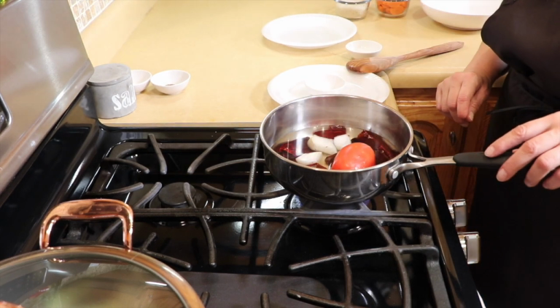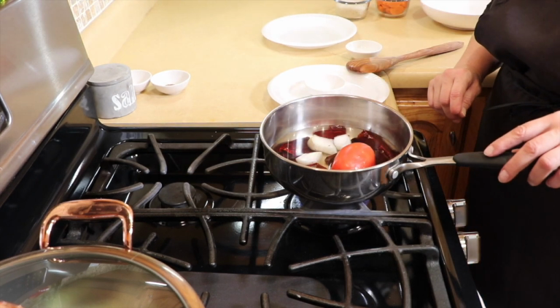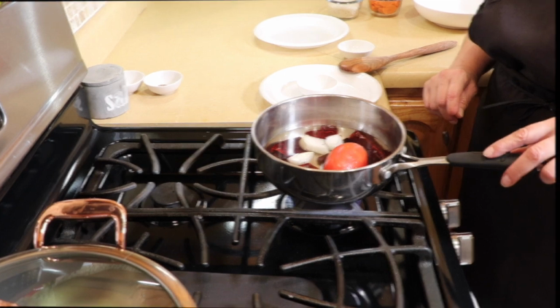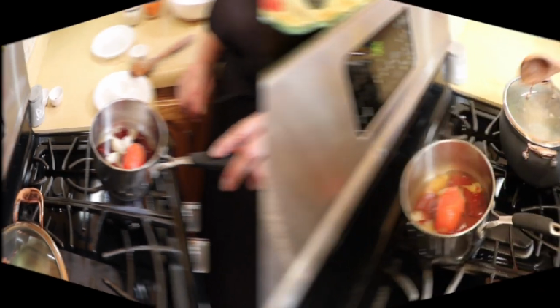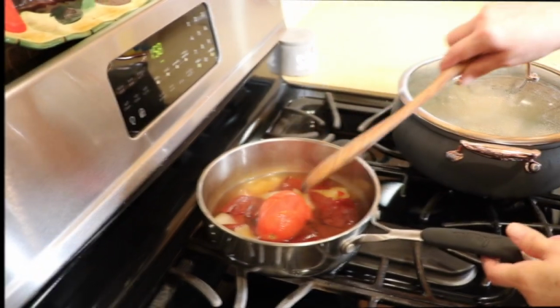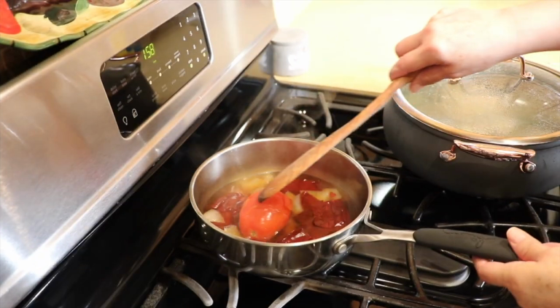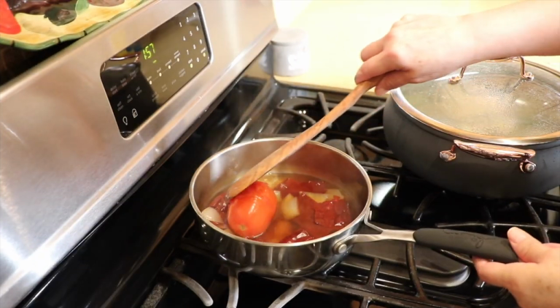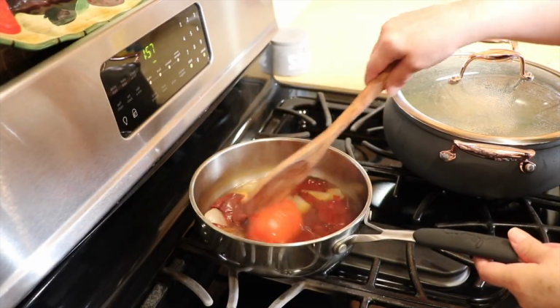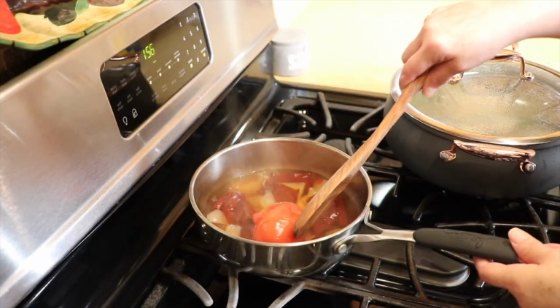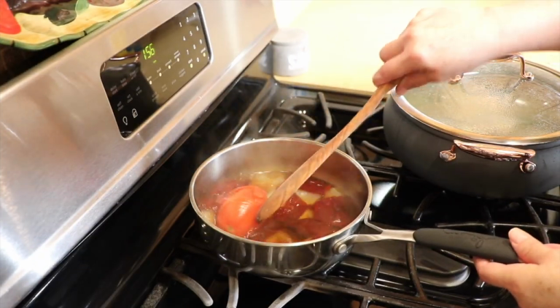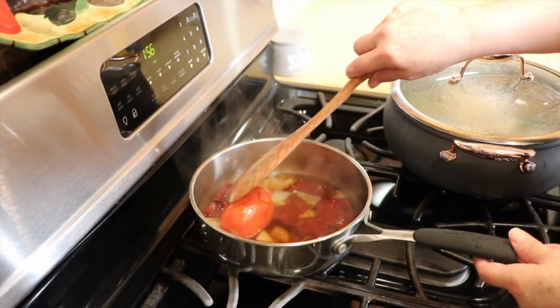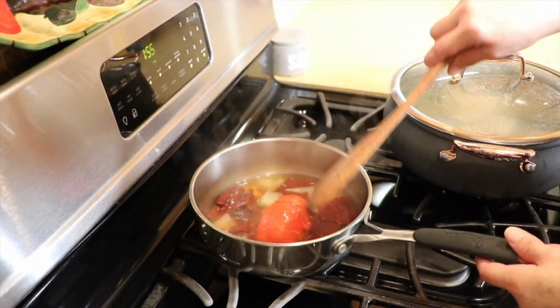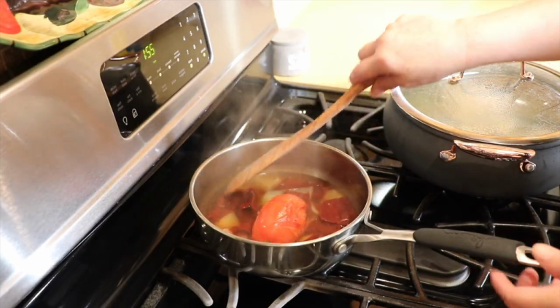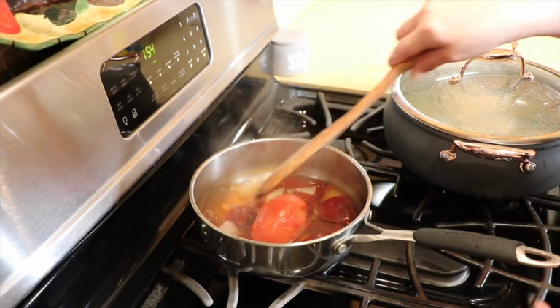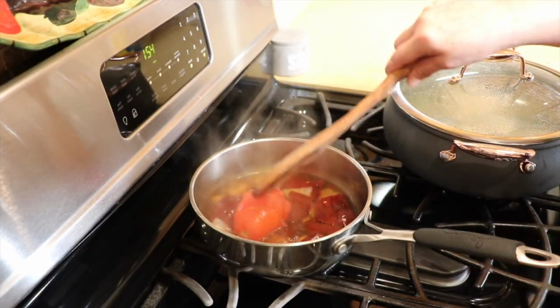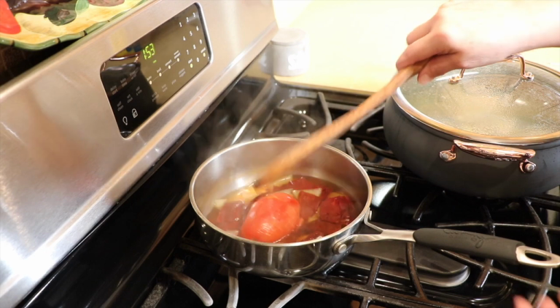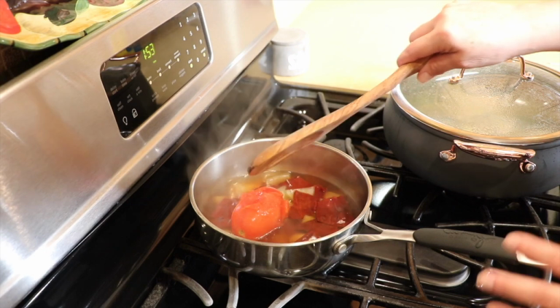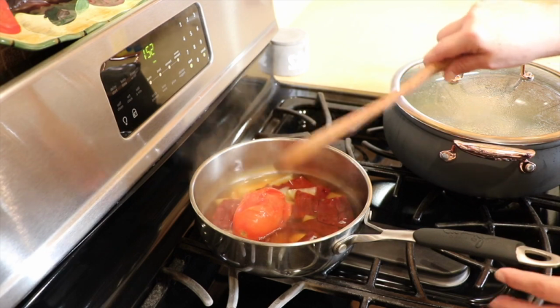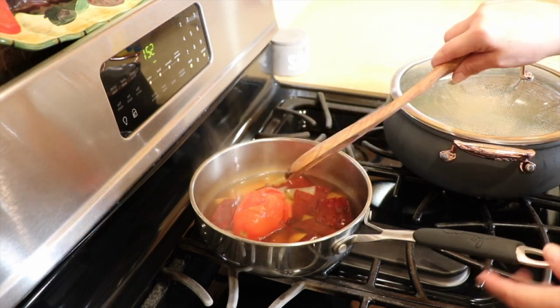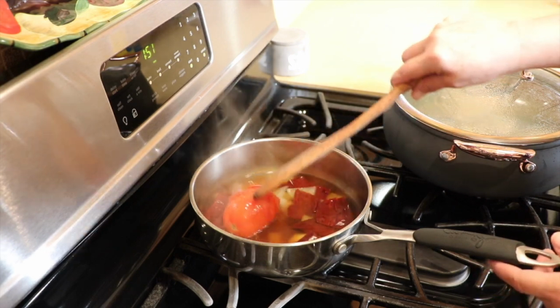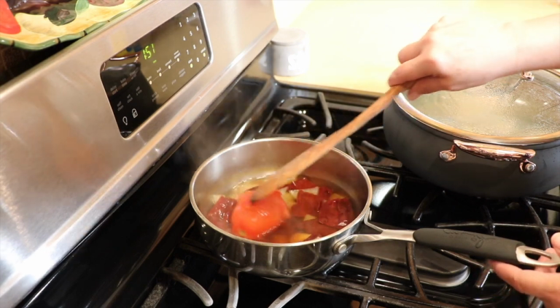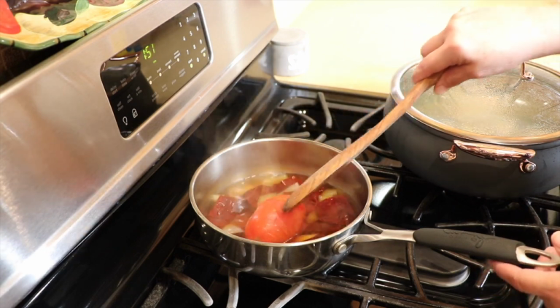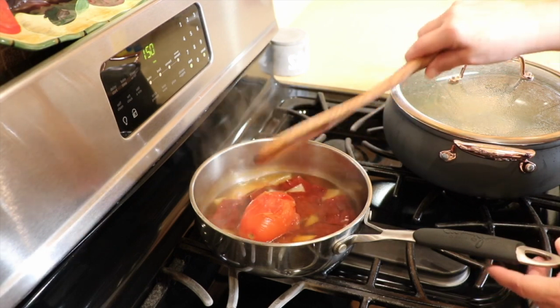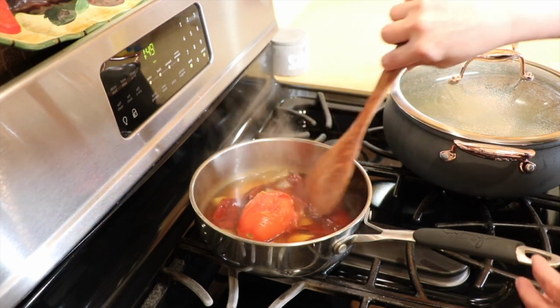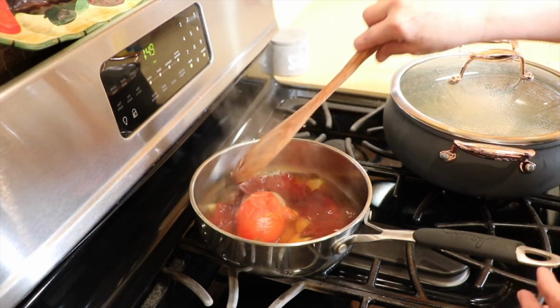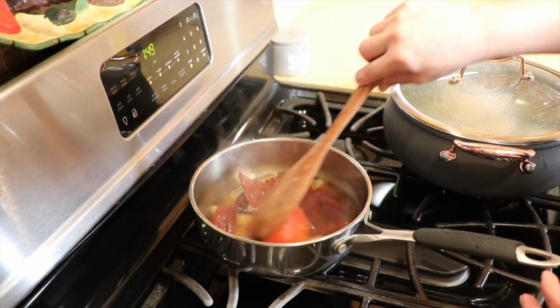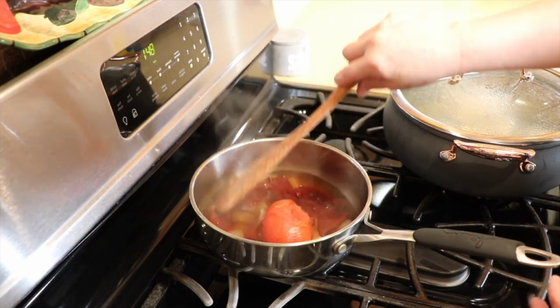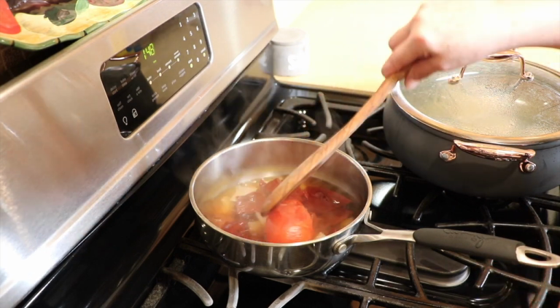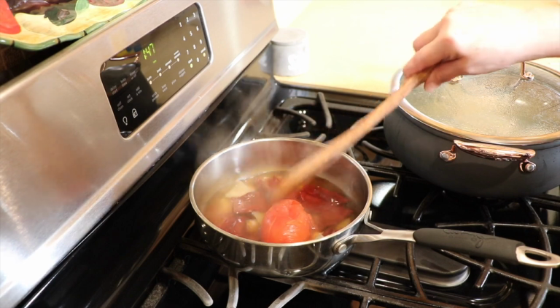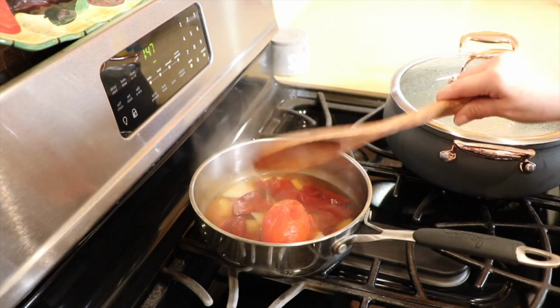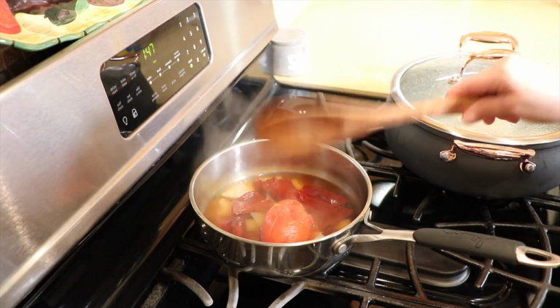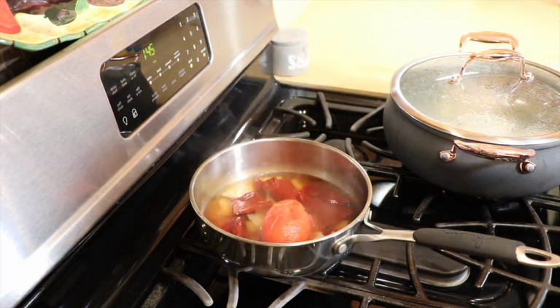The chile has been boiling for about 10 minutes and it's ready. I'm going to turn off the heat and leave it to the side to cool, and then we're going to puree it.